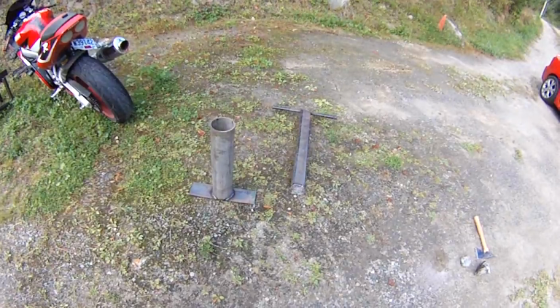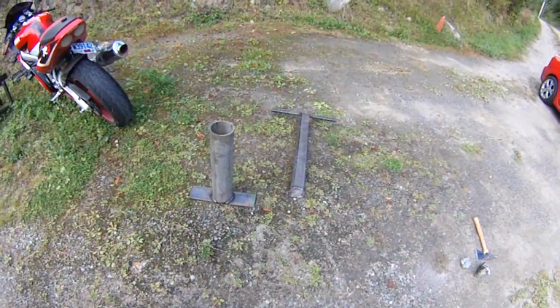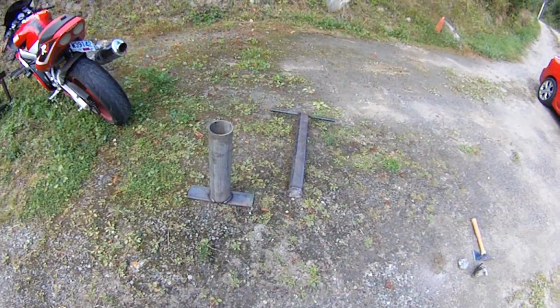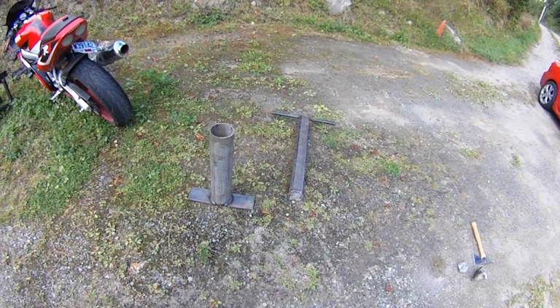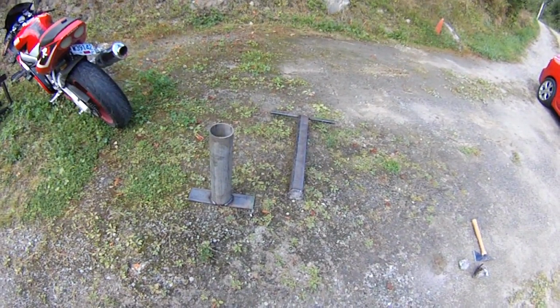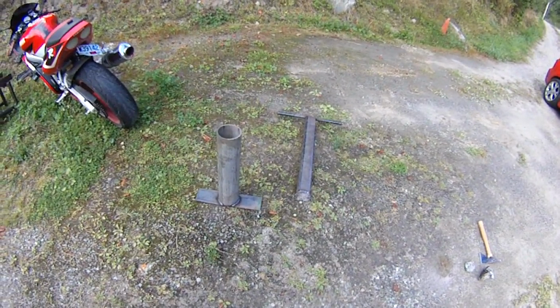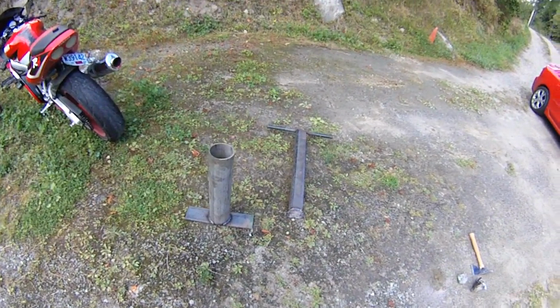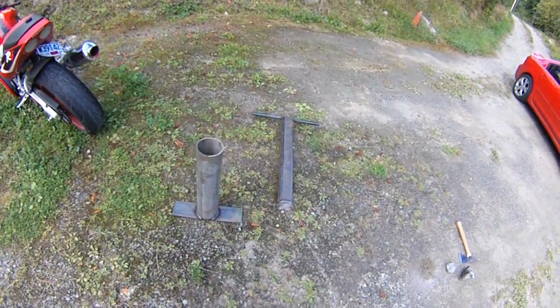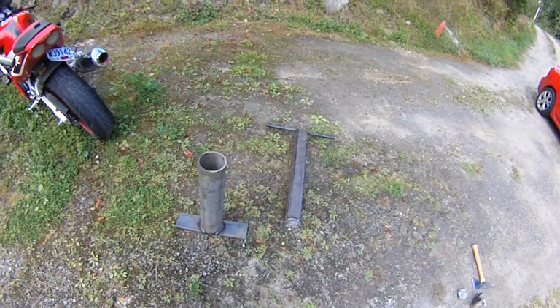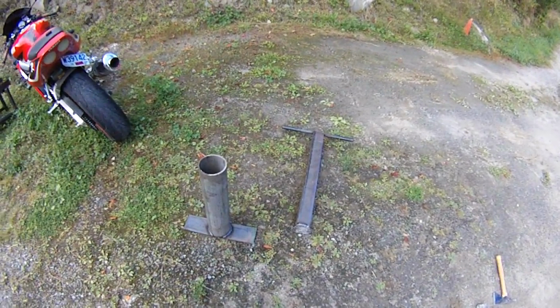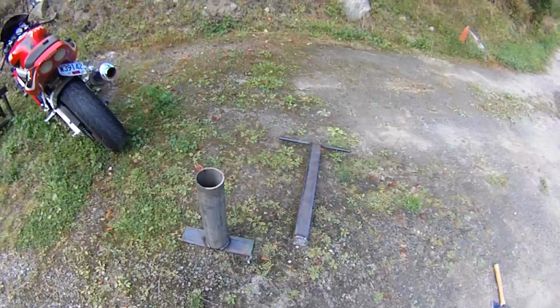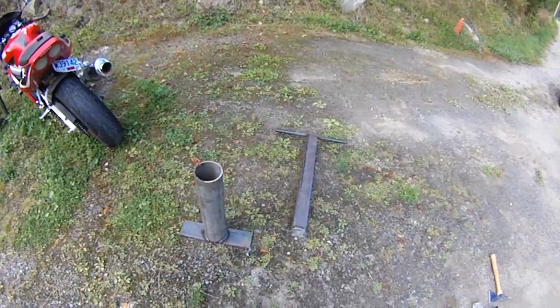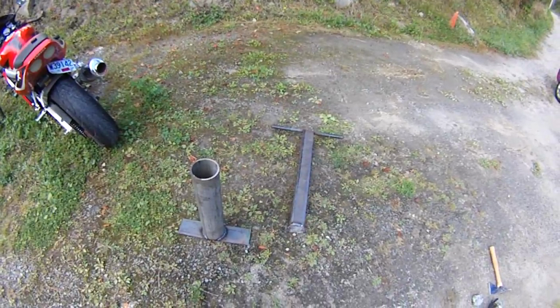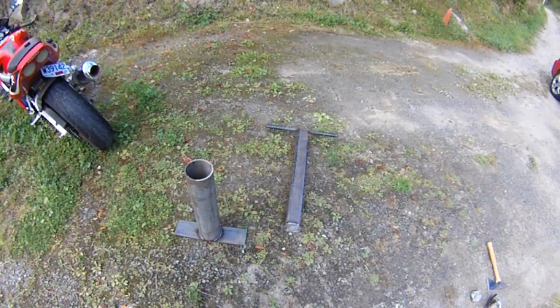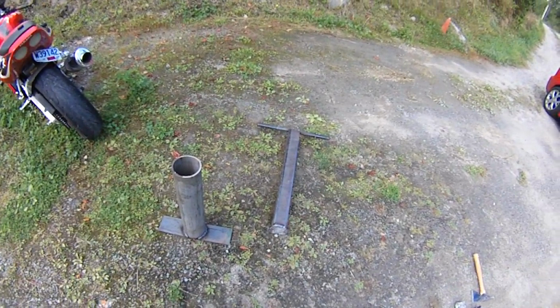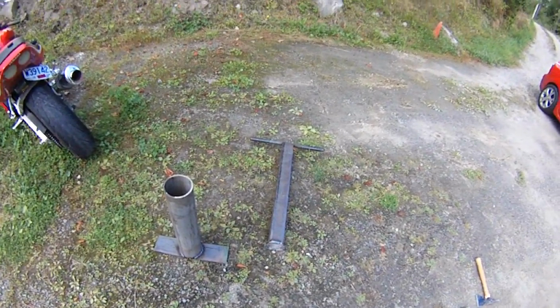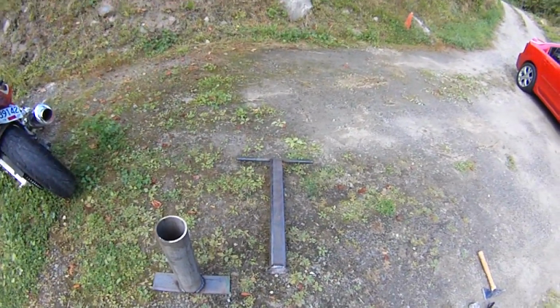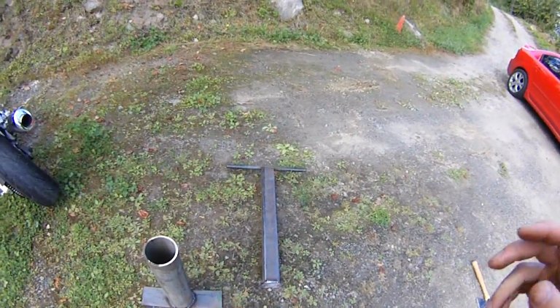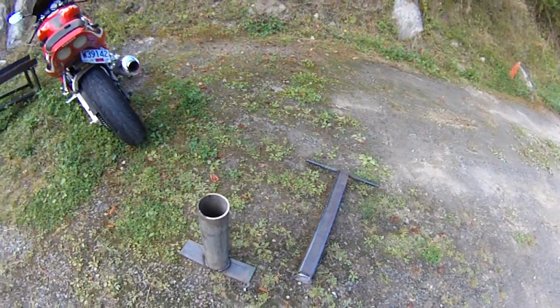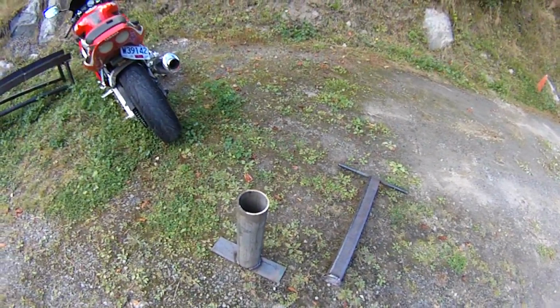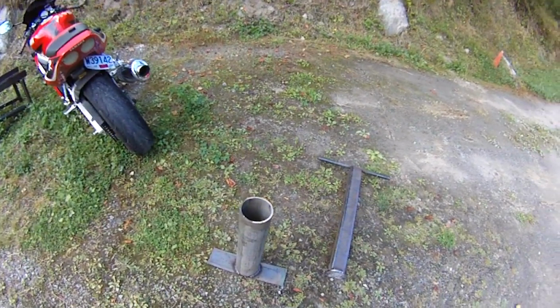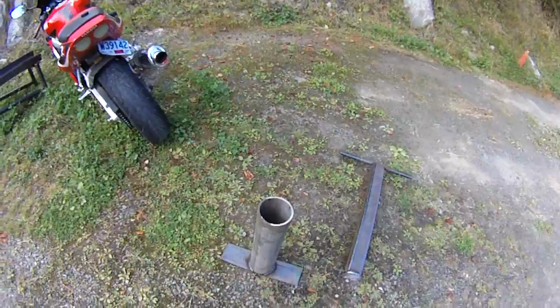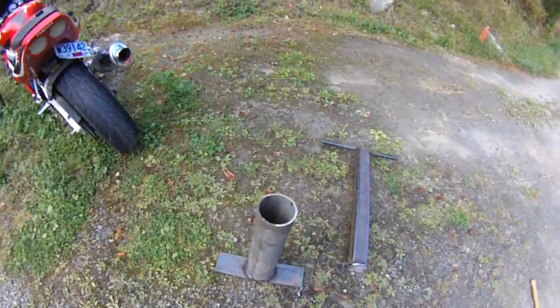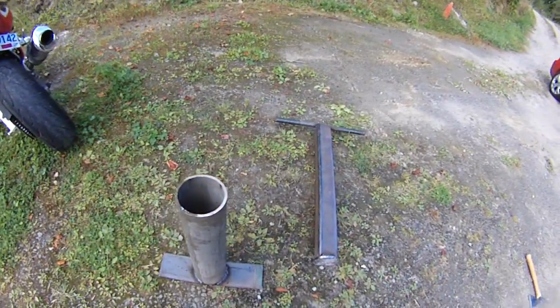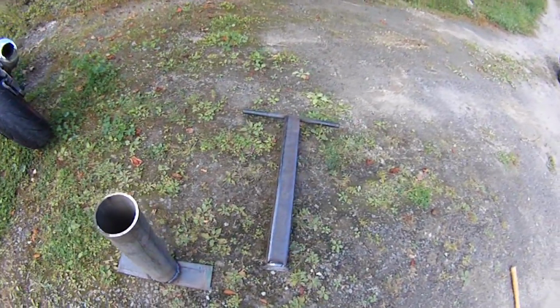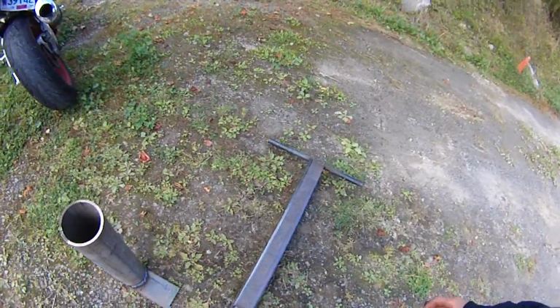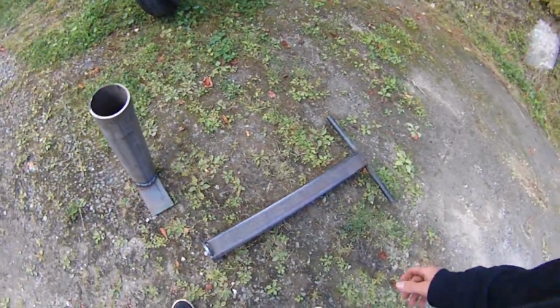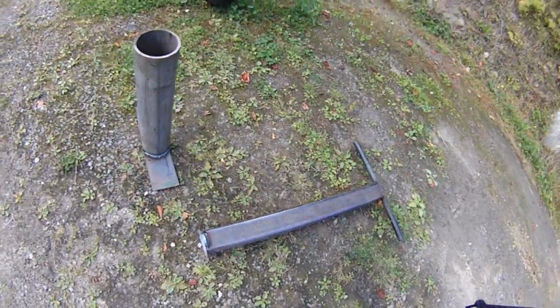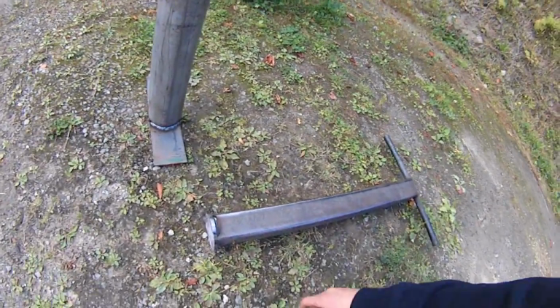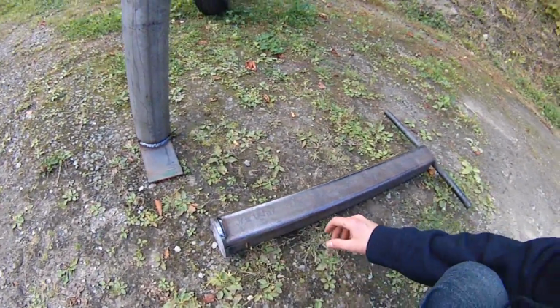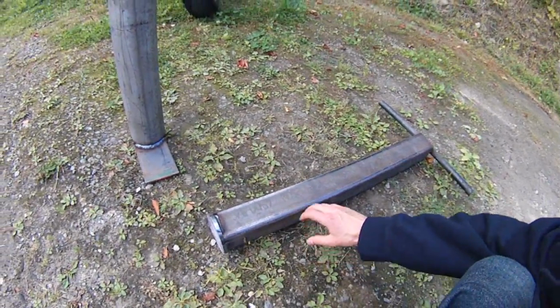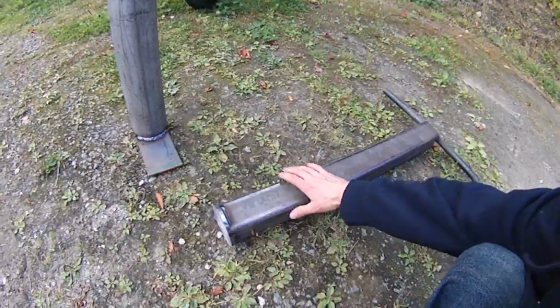Hey guys, Jamie here again. Today I want to show you the very simple rock crusher that I made. Basically all we've got here is a ram rod type thing.